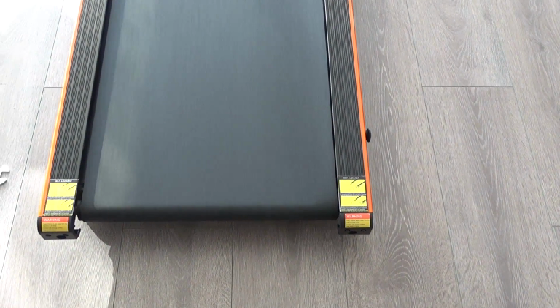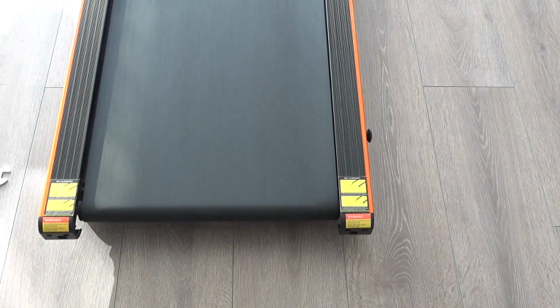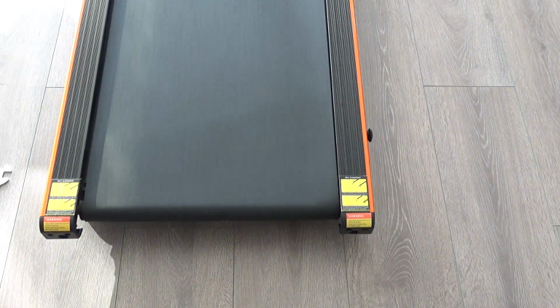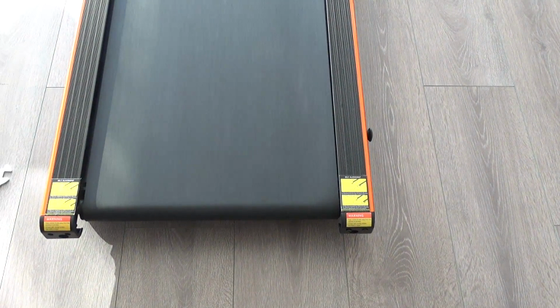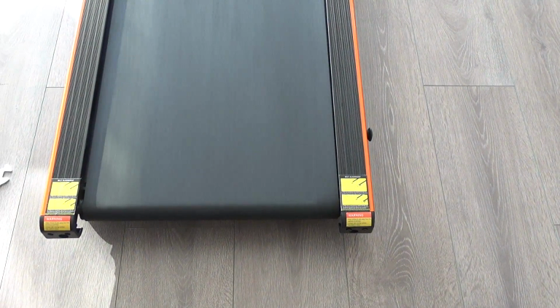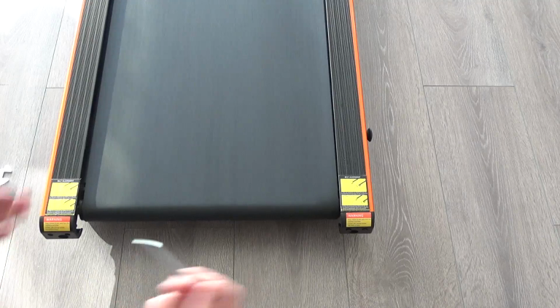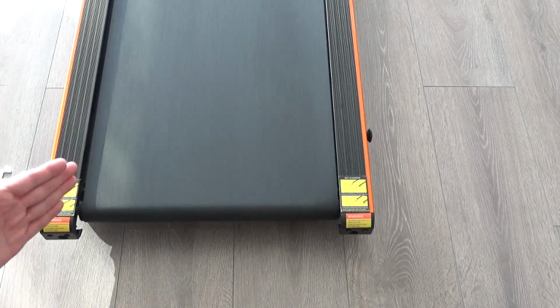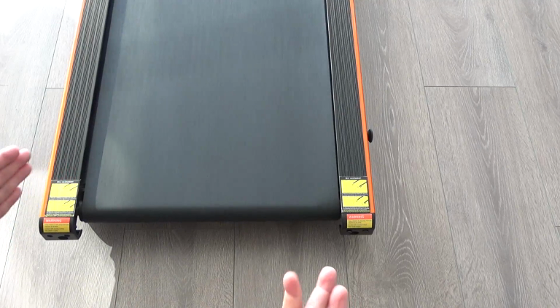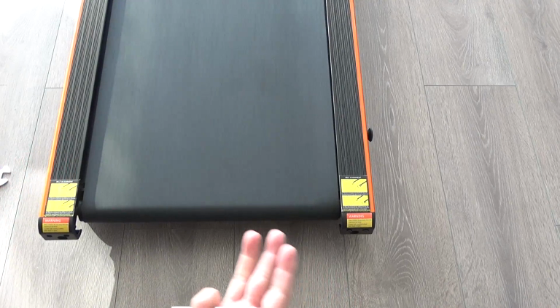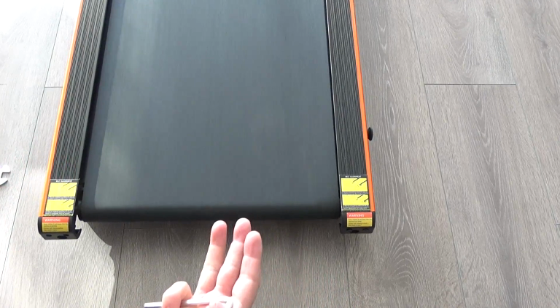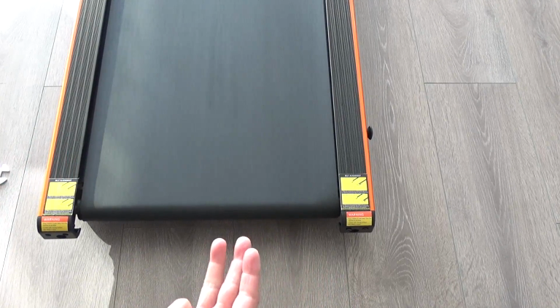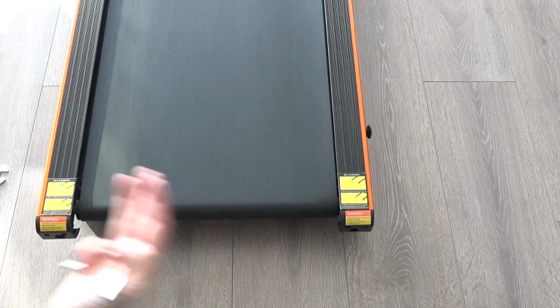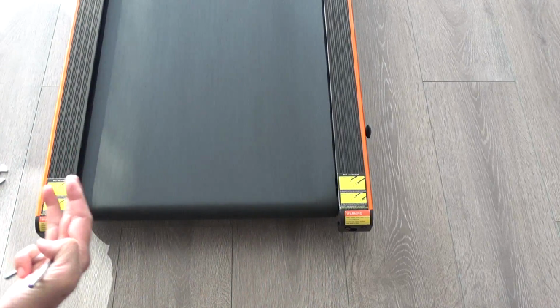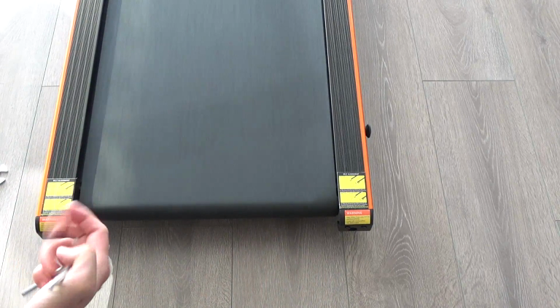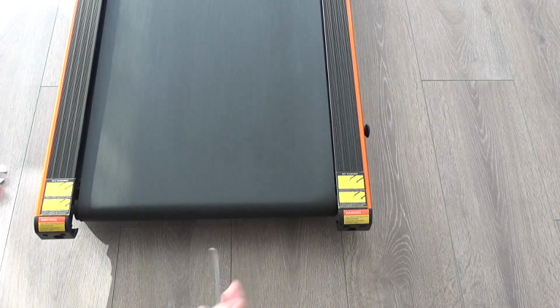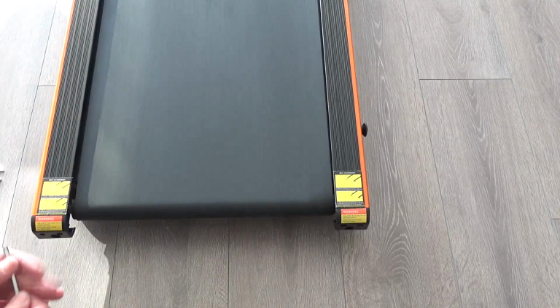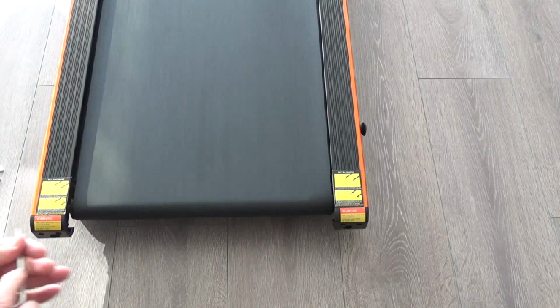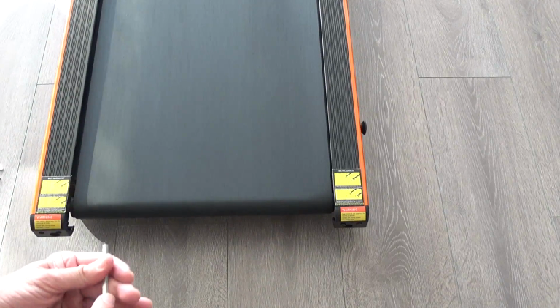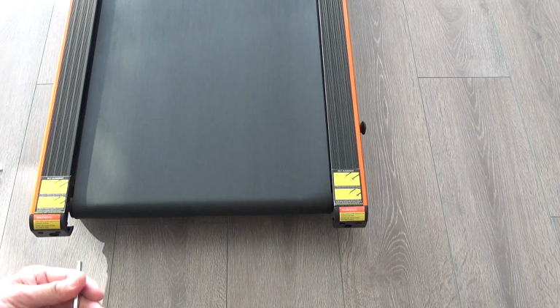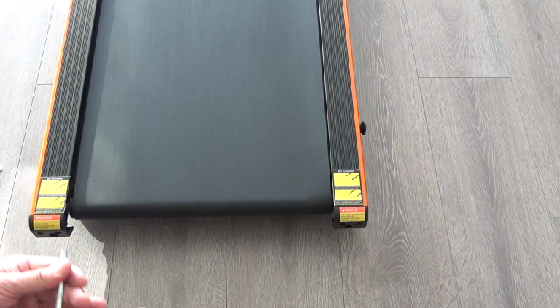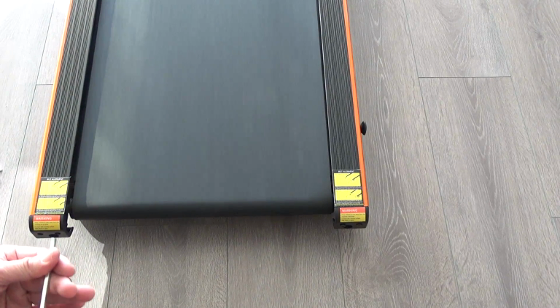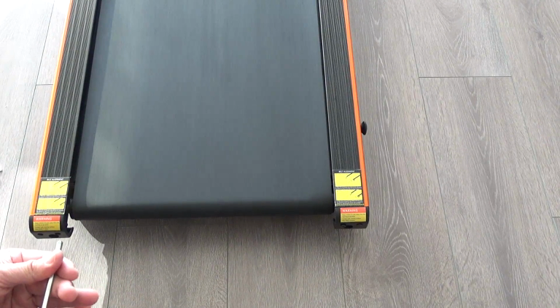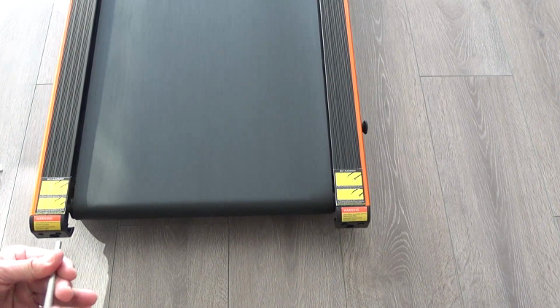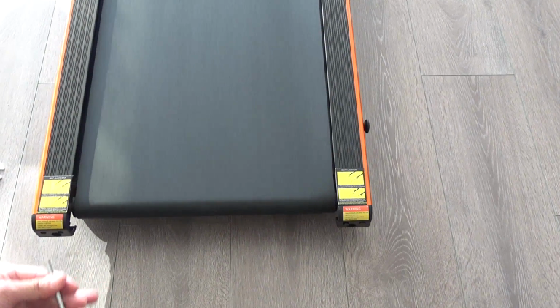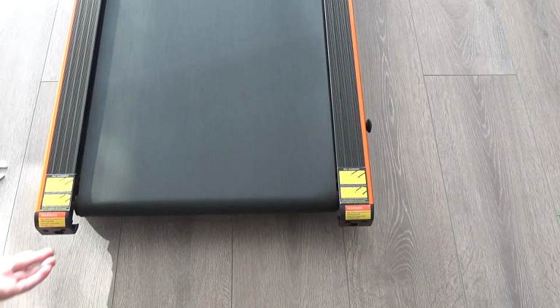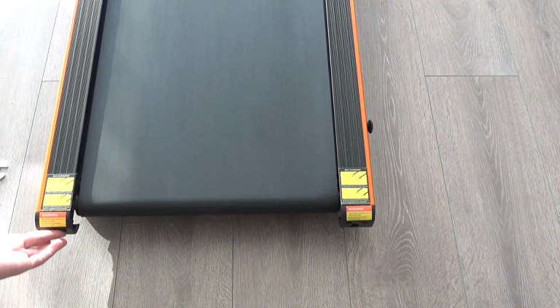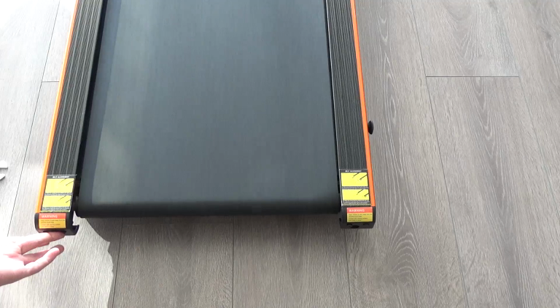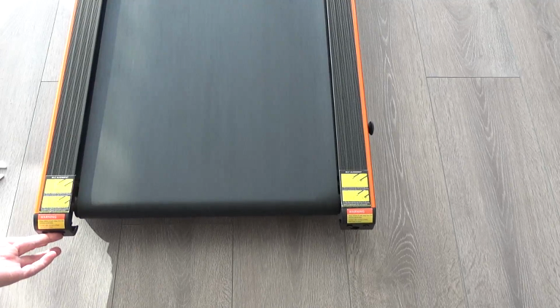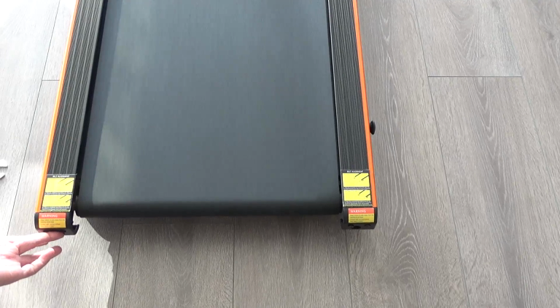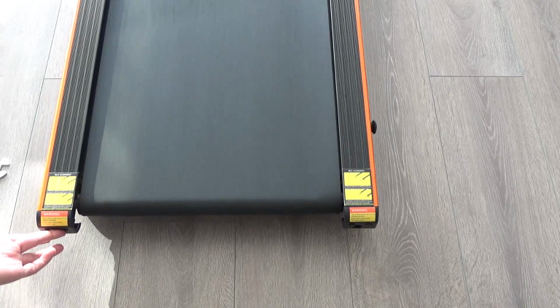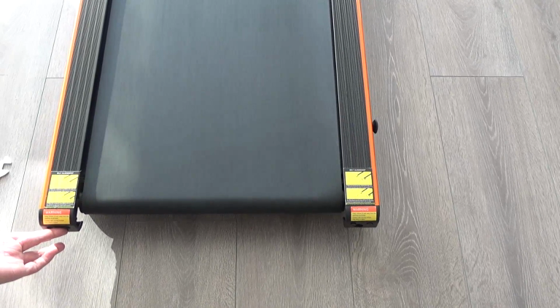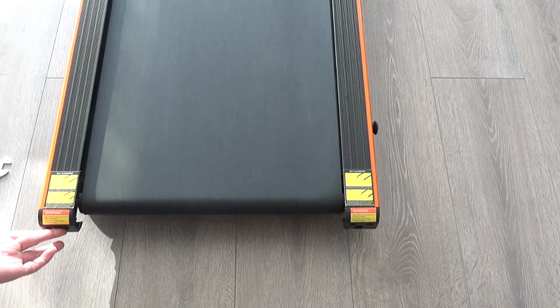And if the belt is misaligned too much to the left, you just repeat the same actions on this side of the treadmill instead.